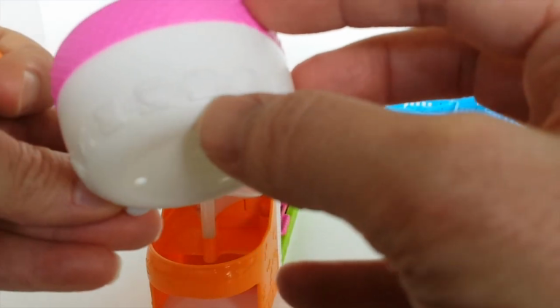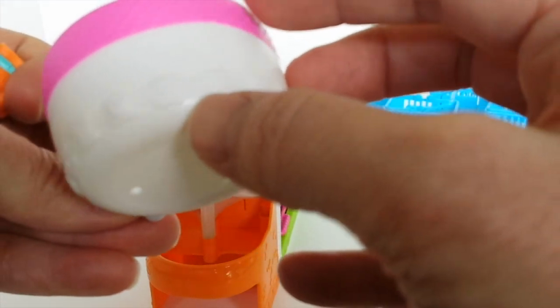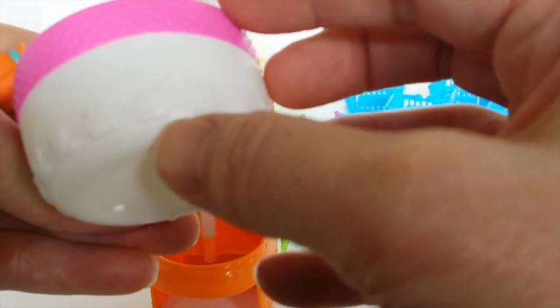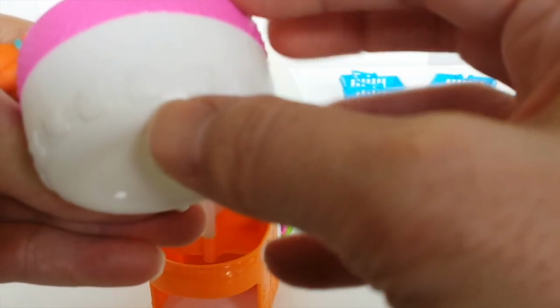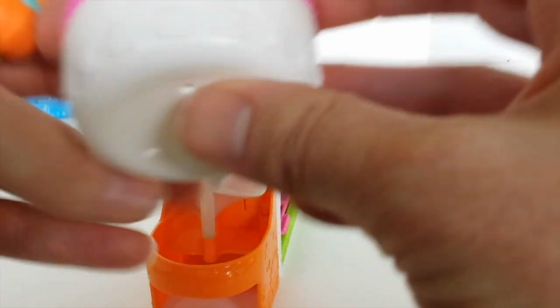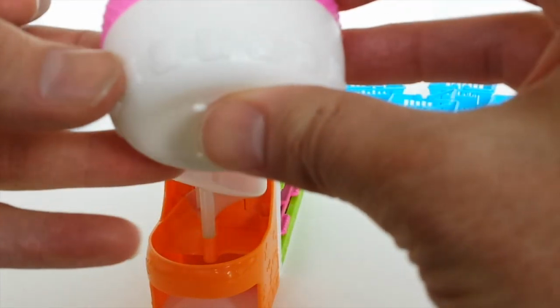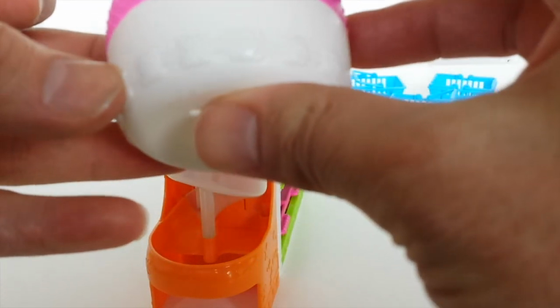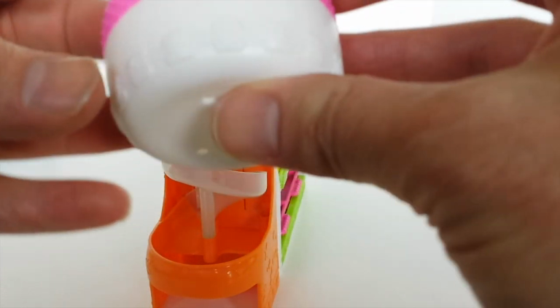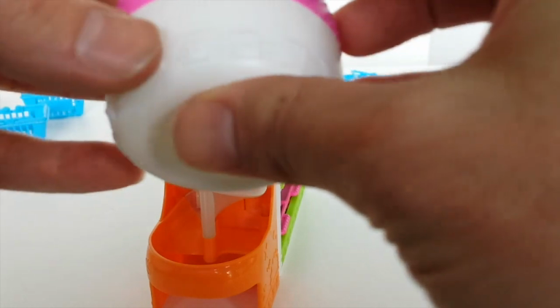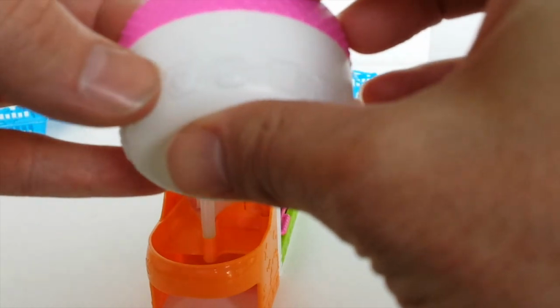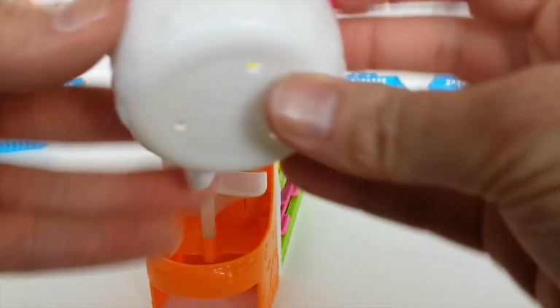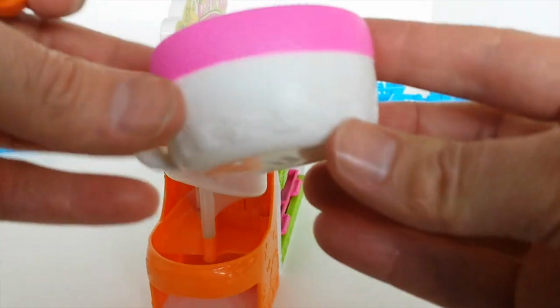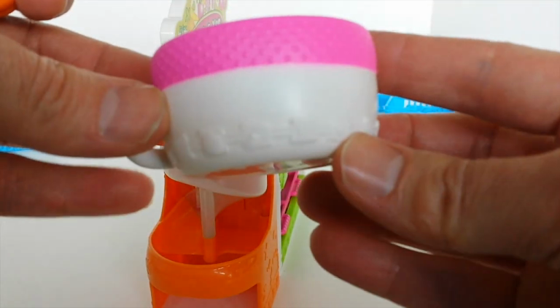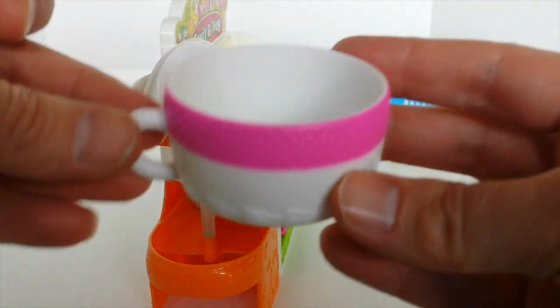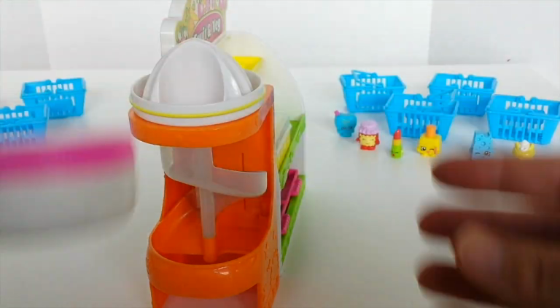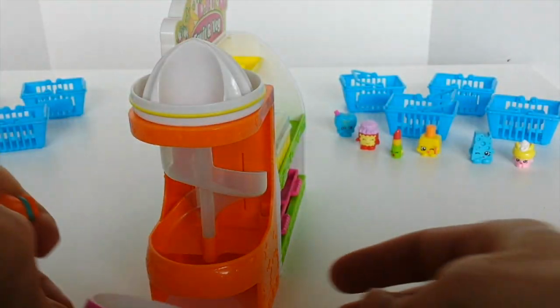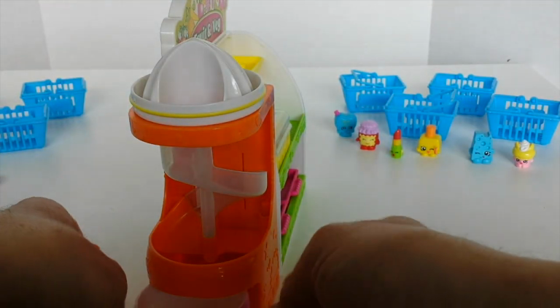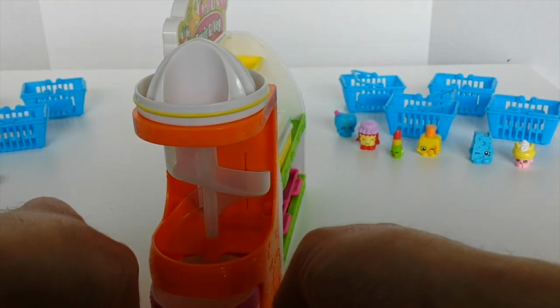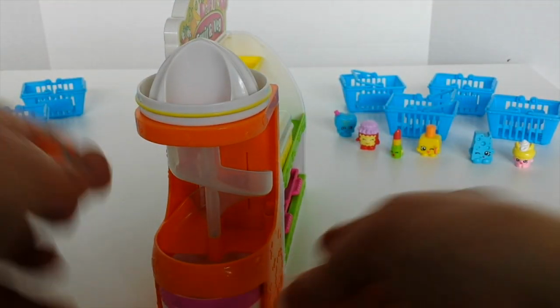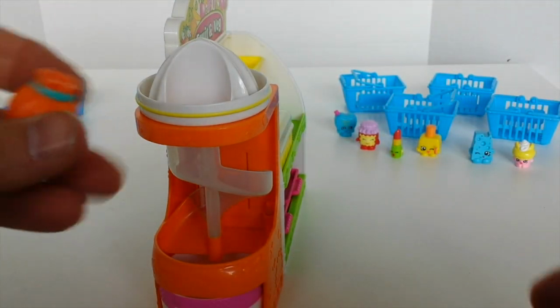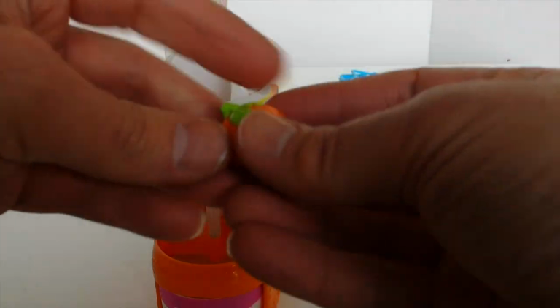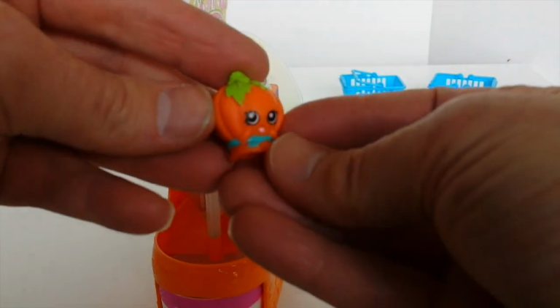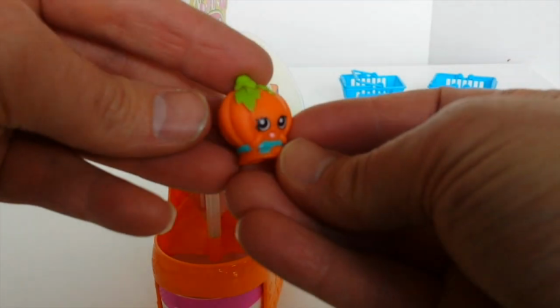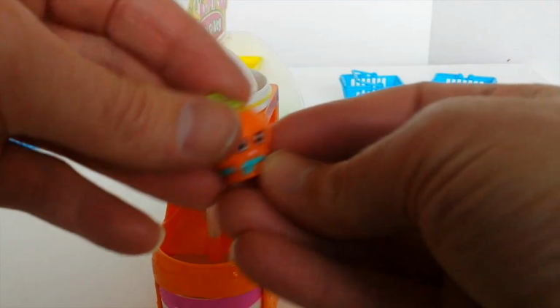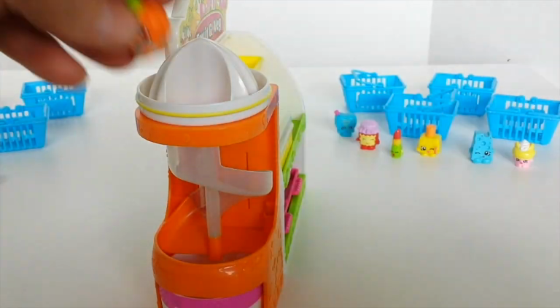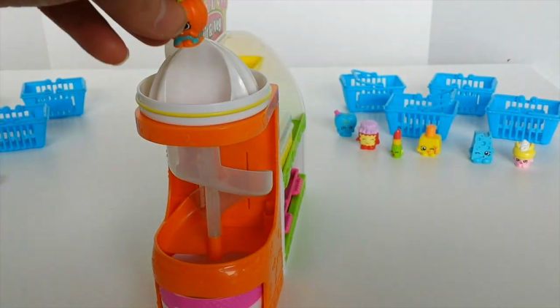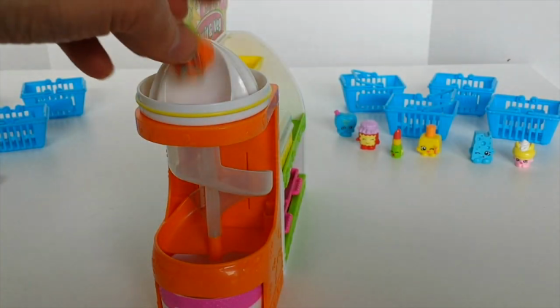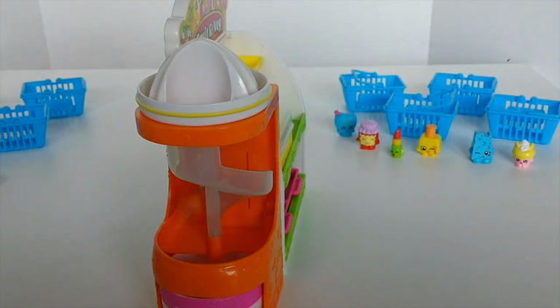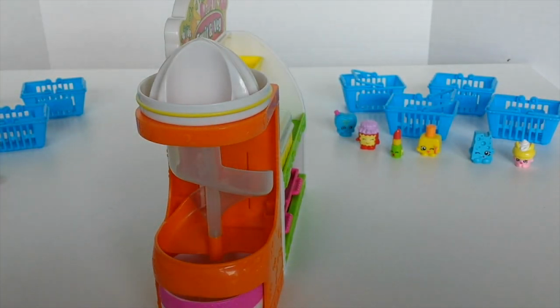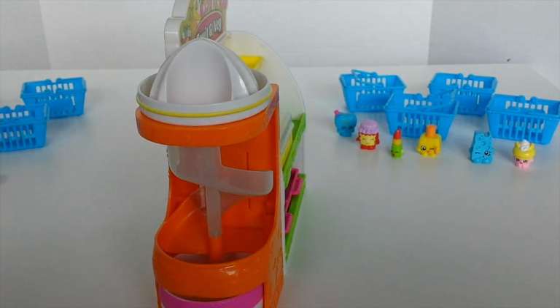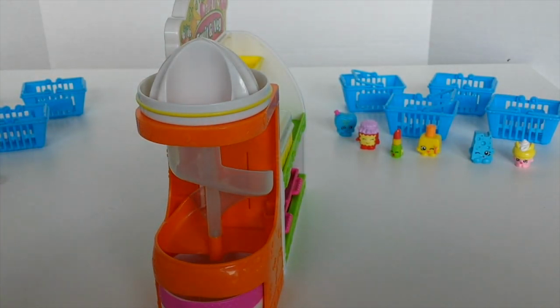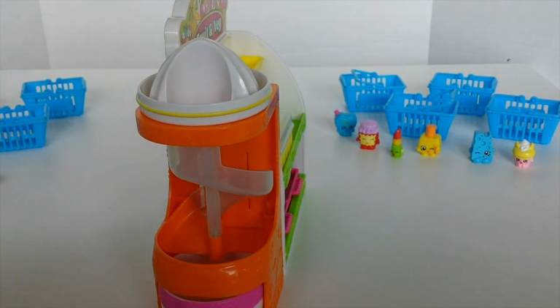A little heart, some stars, a strawberry — yes this is on an apple. There are all sorts of little designs. And that just goes in the bottom there. Then you just get your Shopkins and put them on the top and they slide all the way down and land in the cup.